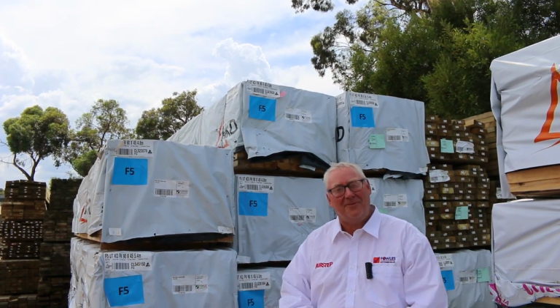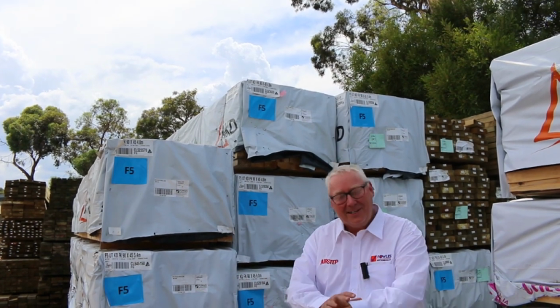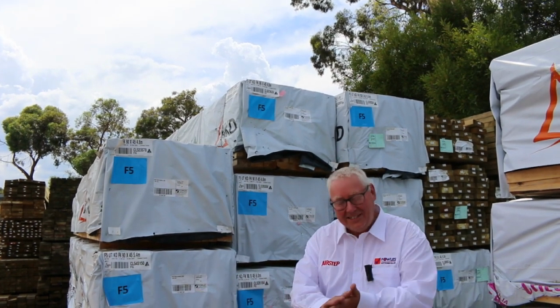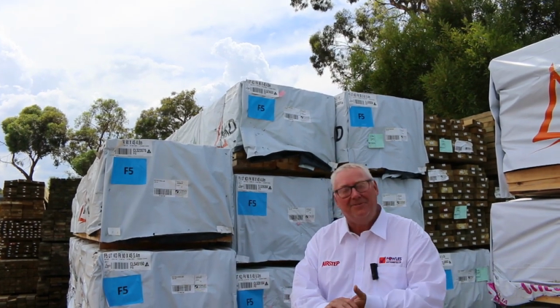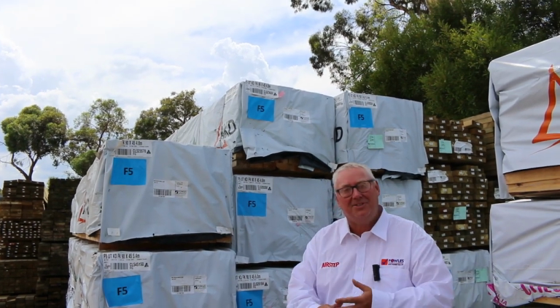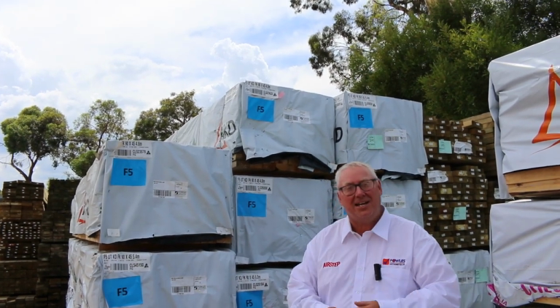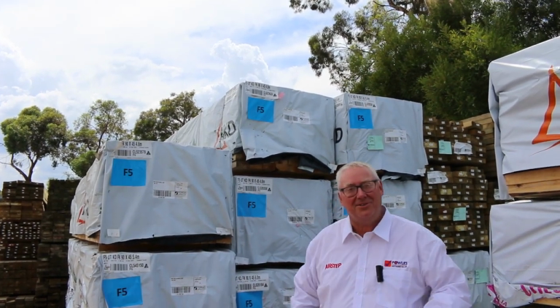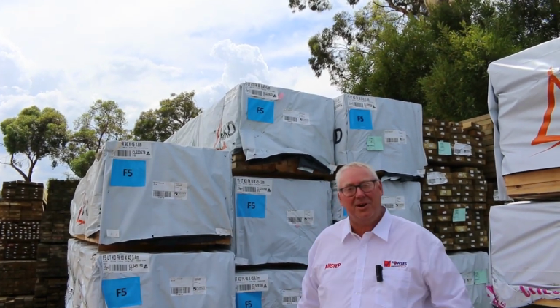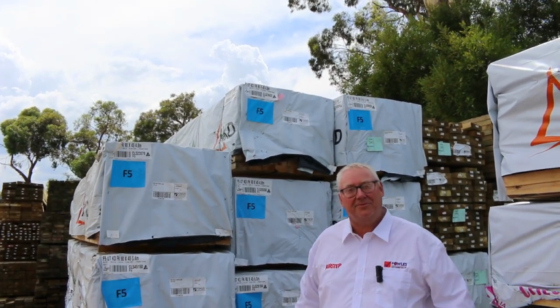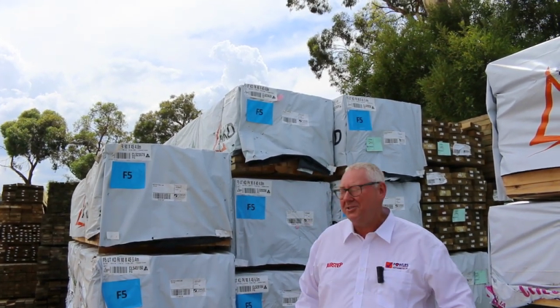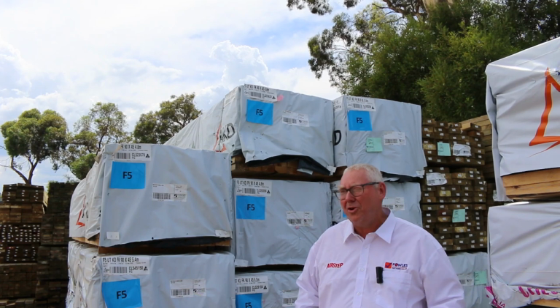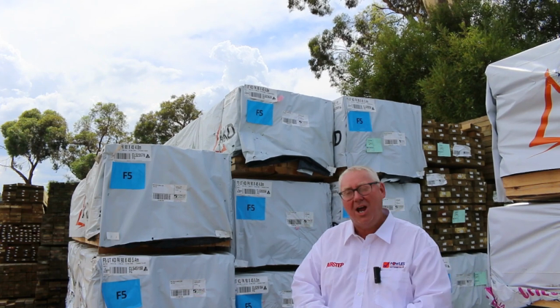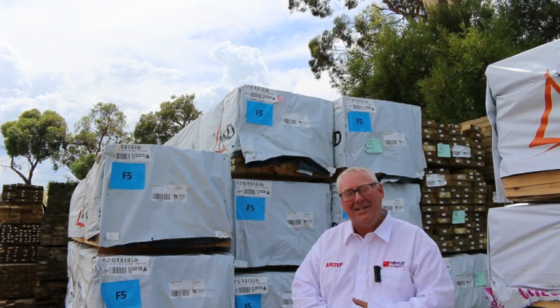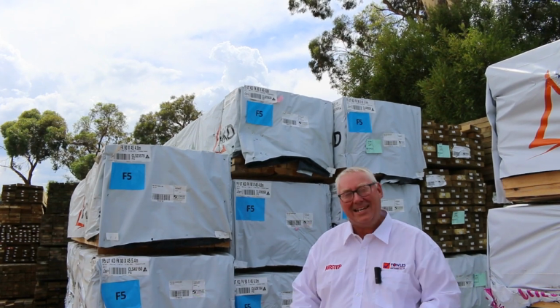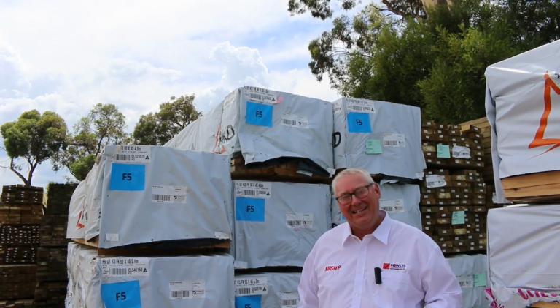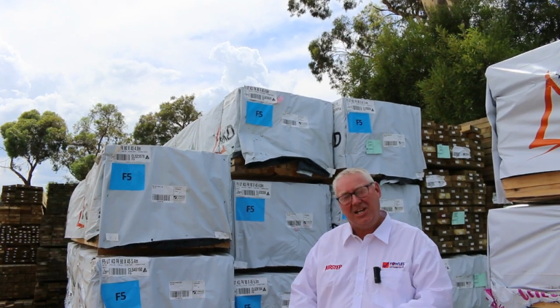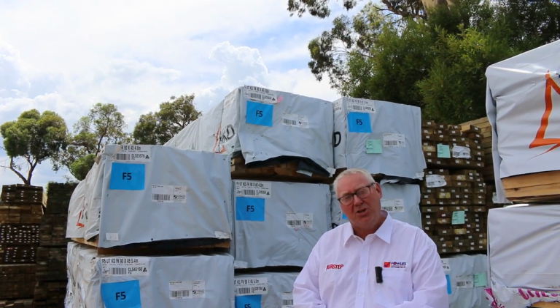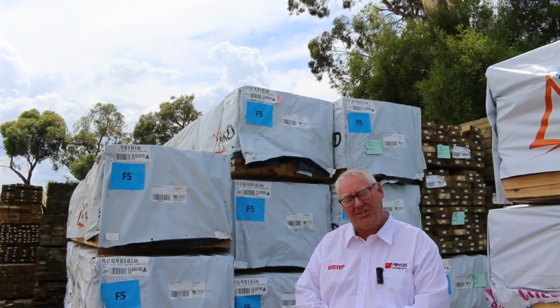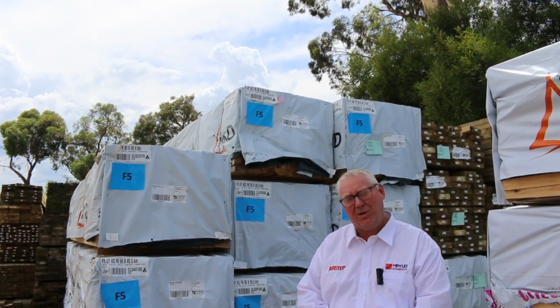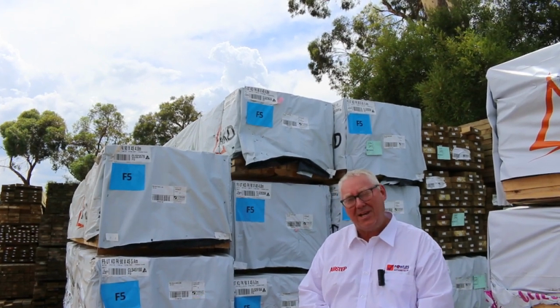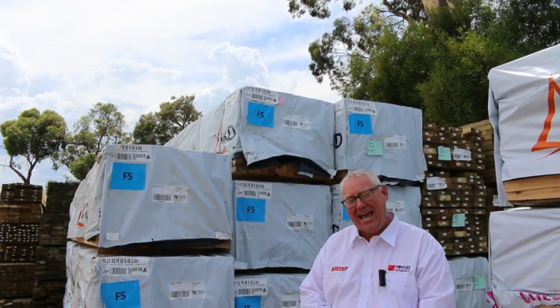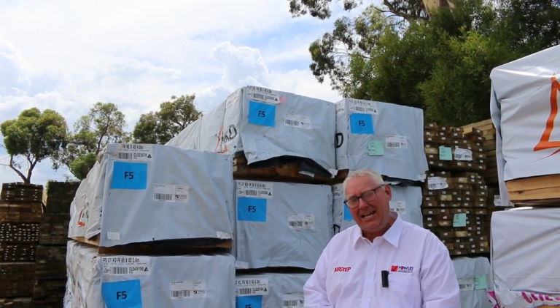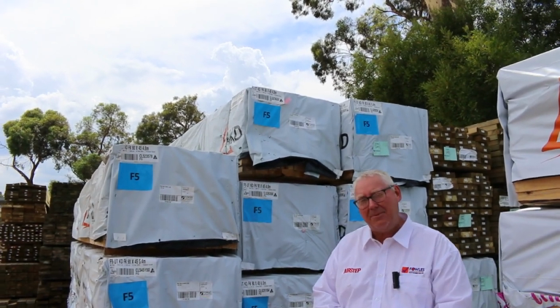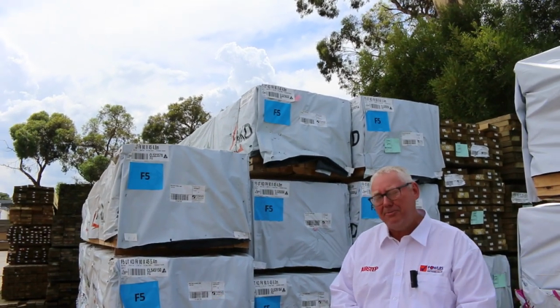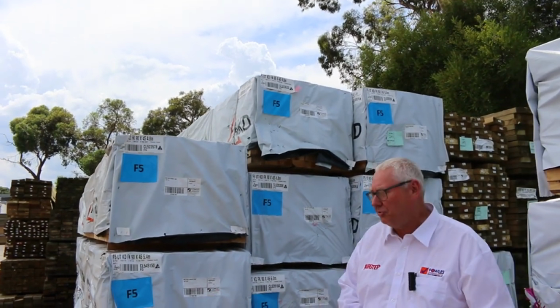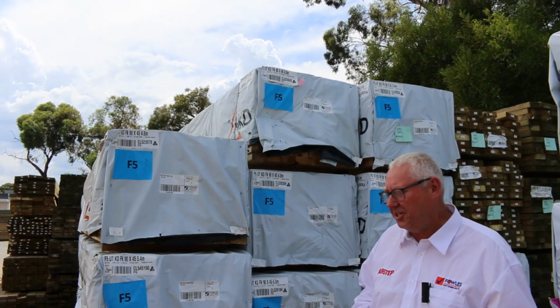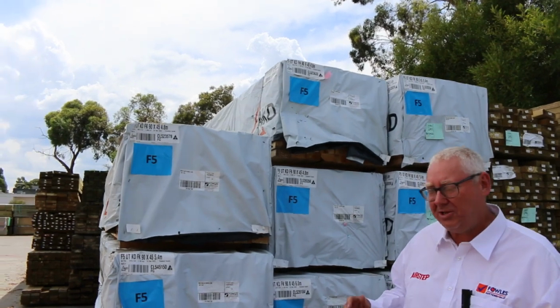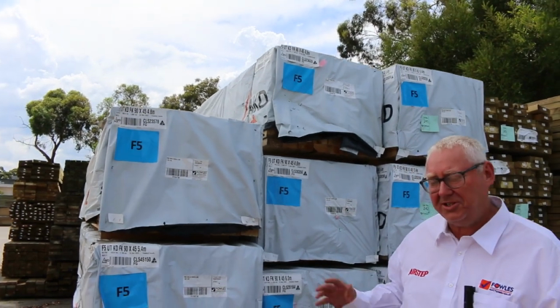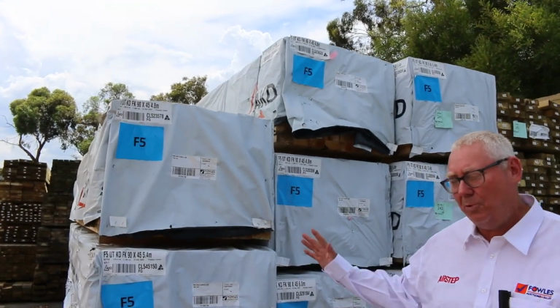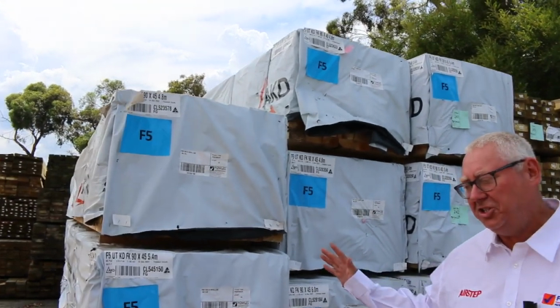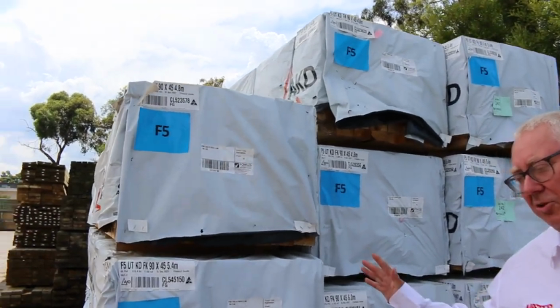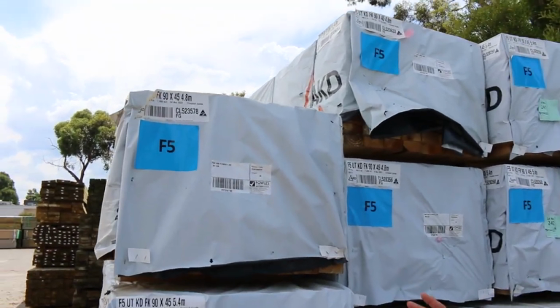Michael from Fowls here once again for a Tuesday afternoon preview of tomorrow's Timber Auction, Wednesday the 18th of January 2023 at 10am. Another monster auction this week guys. Let's go for a walk and check it all out.